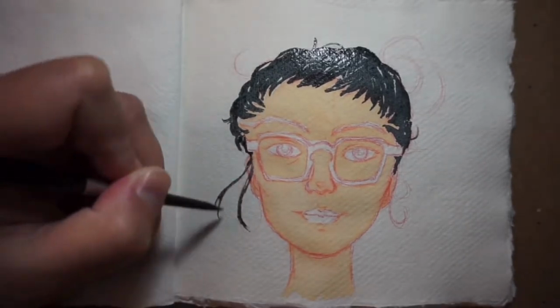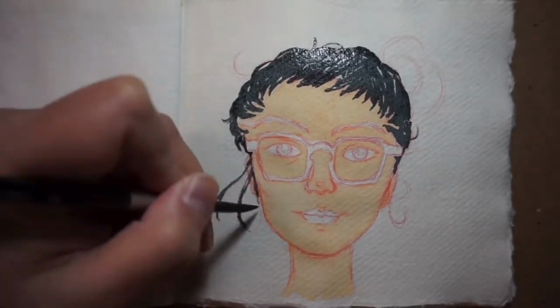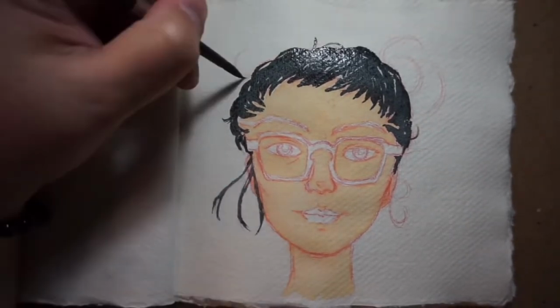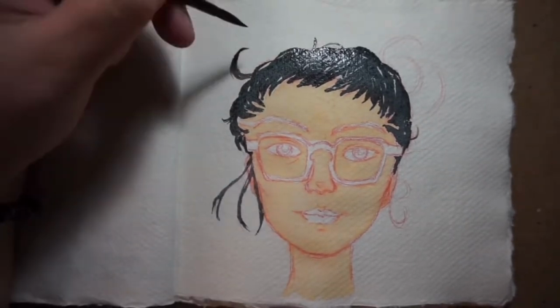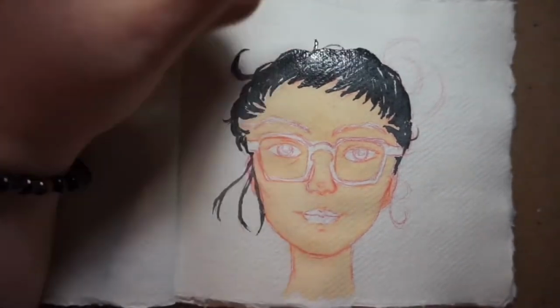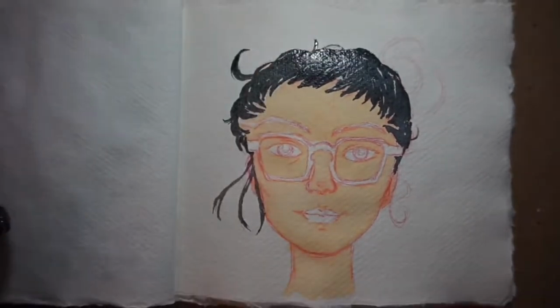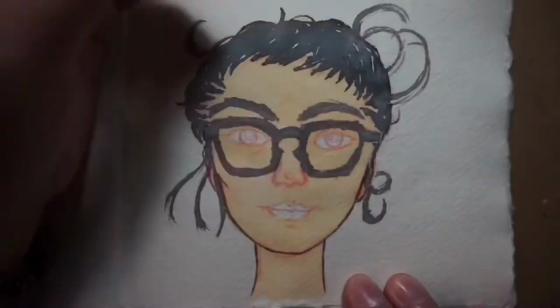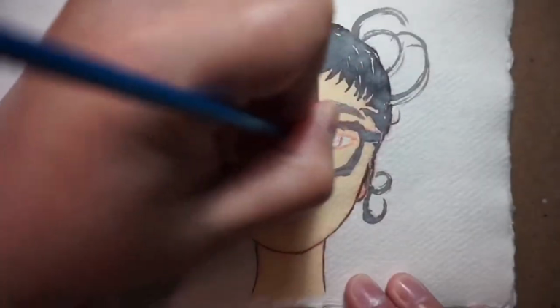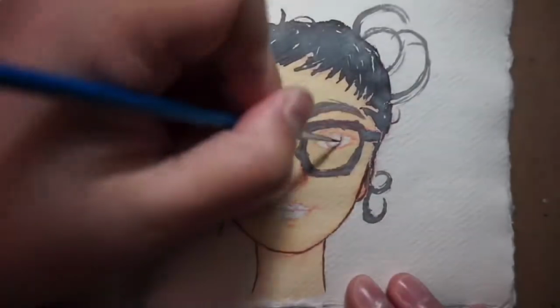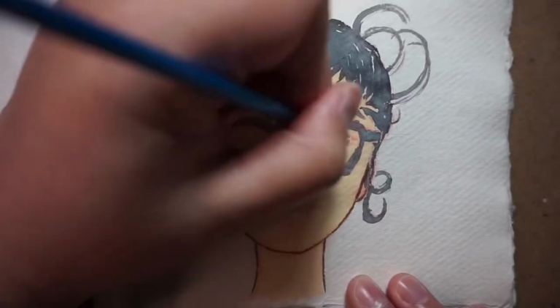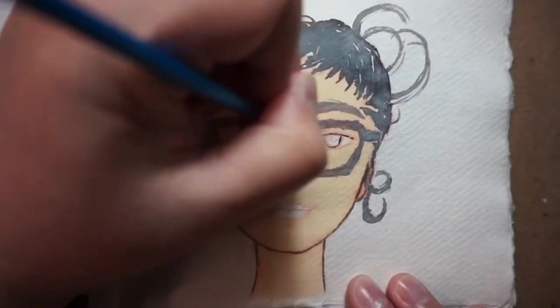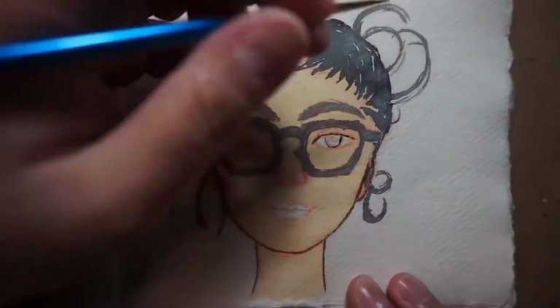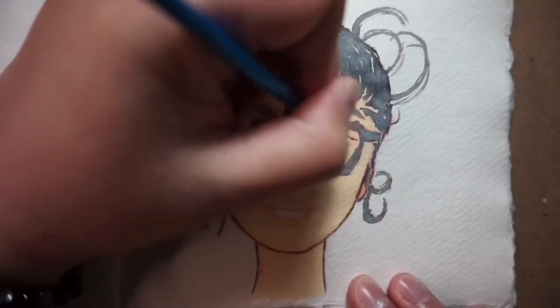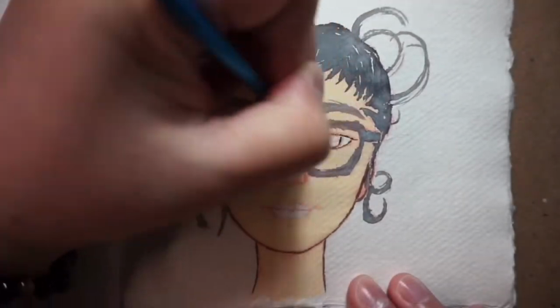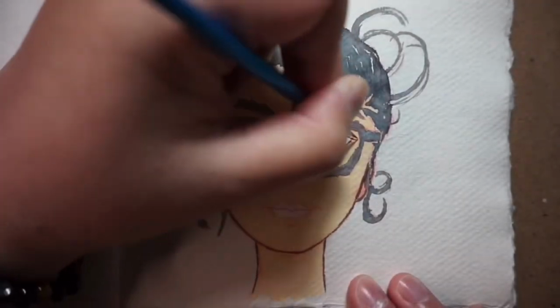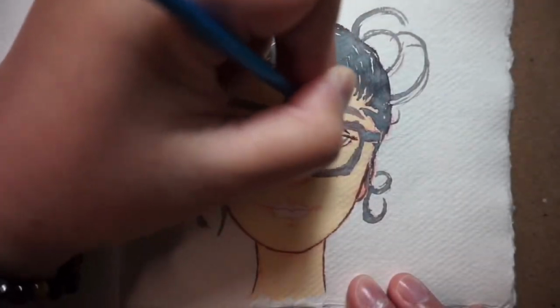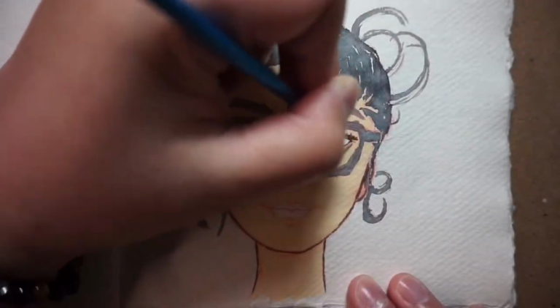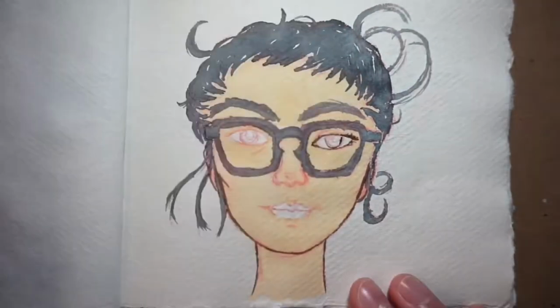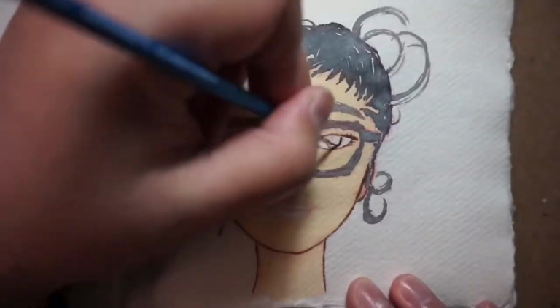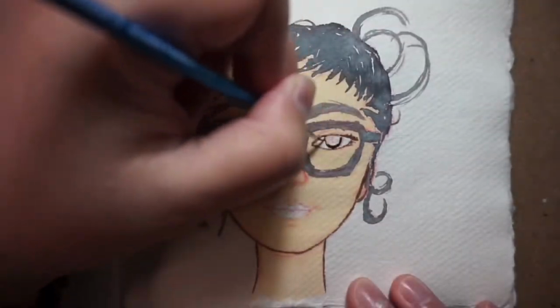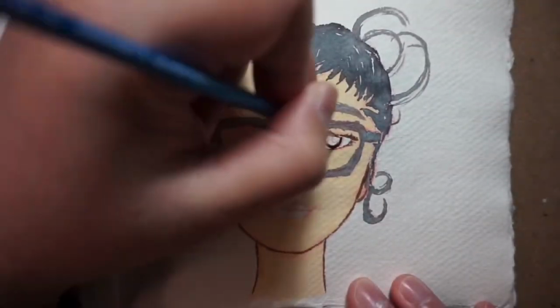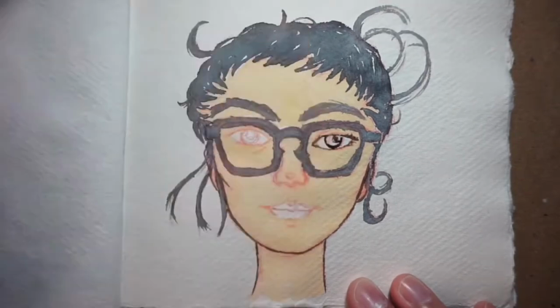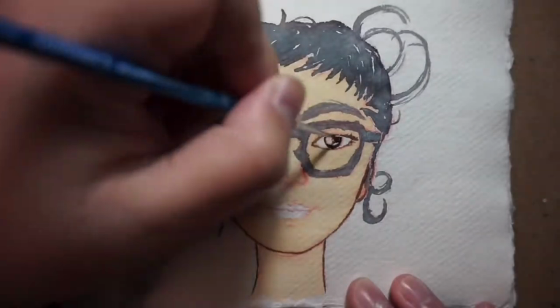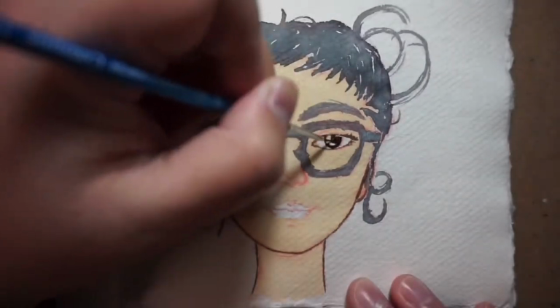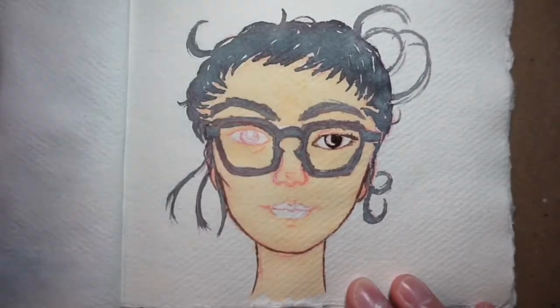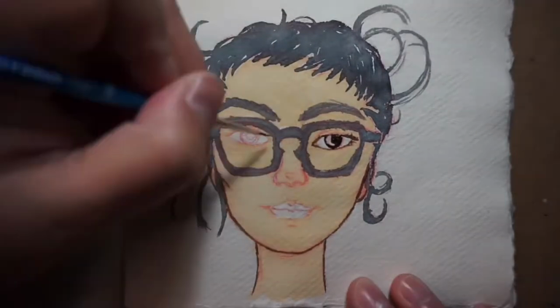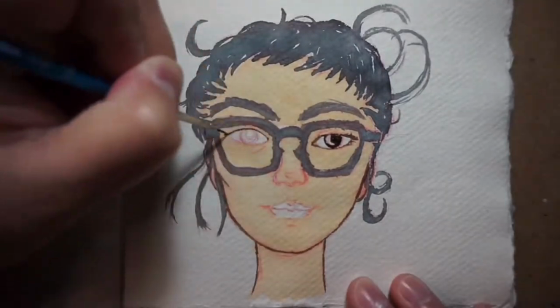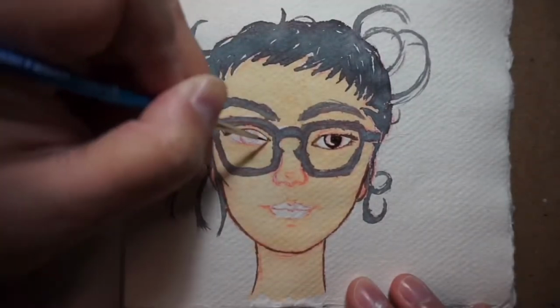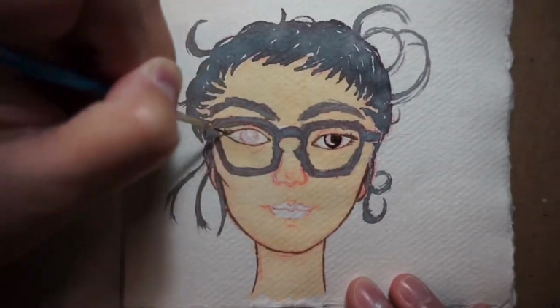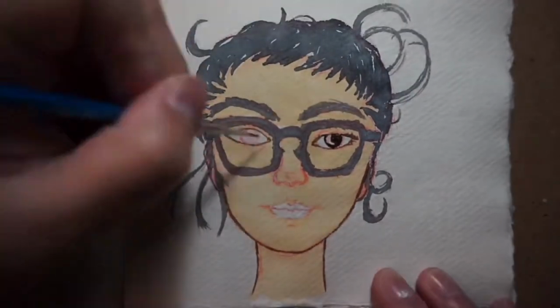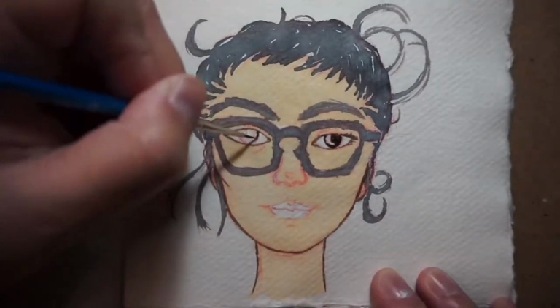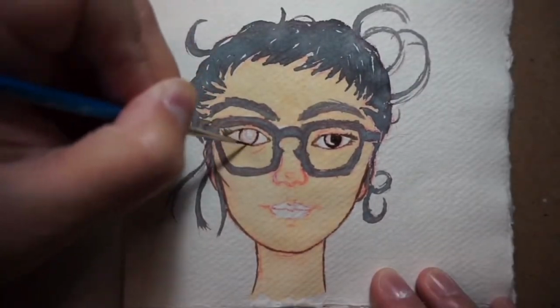I did struggle a lot painting the eyes and the glasses on this one, because such fine details are very hard to achieve on this paper. The paint almost has a natural blossoming effect when it gets in contact with the paper's surface.